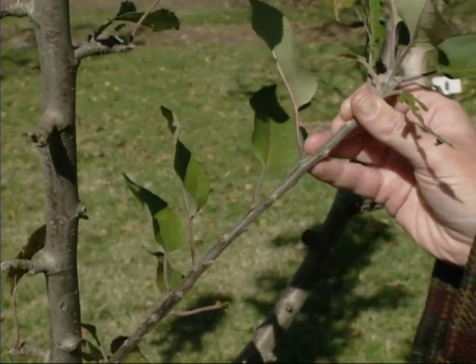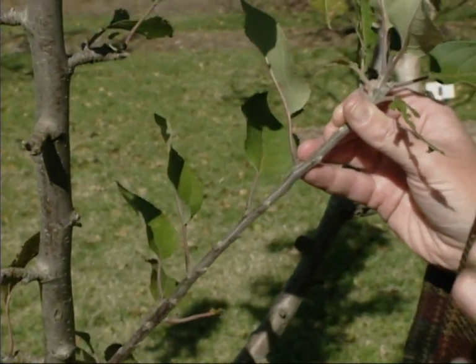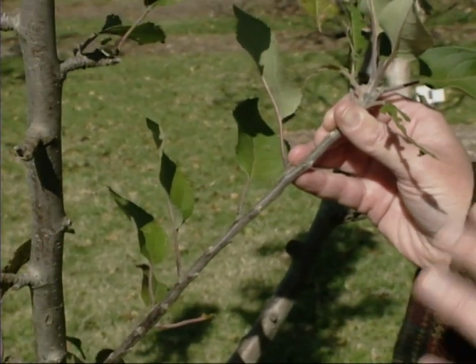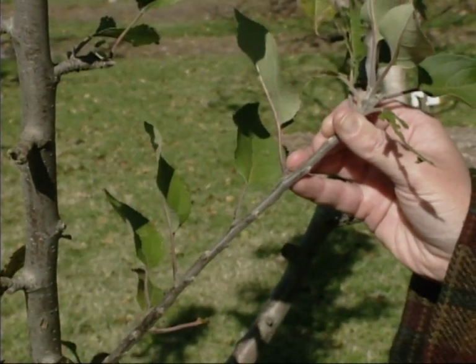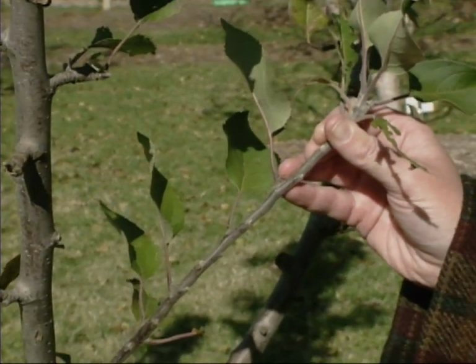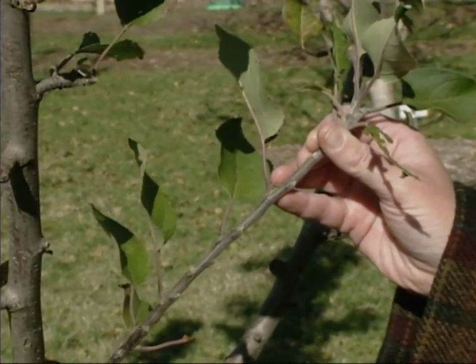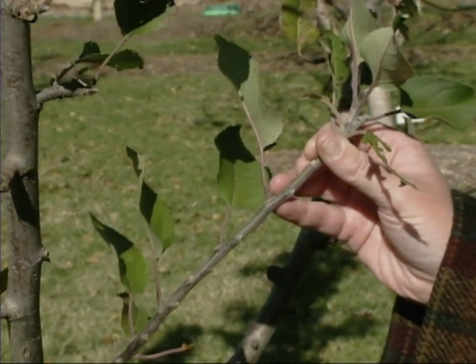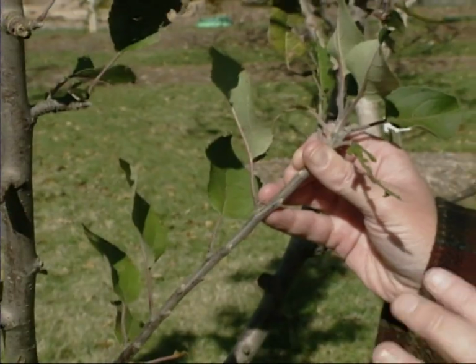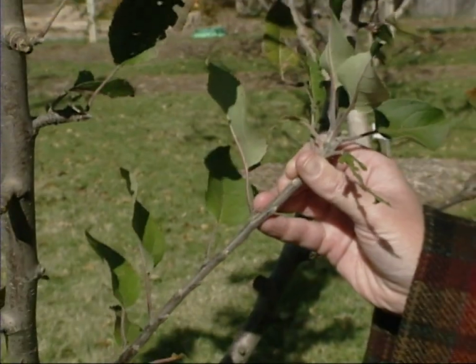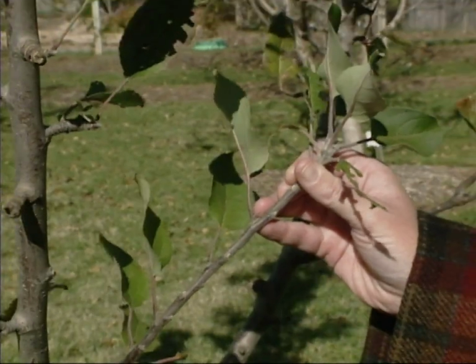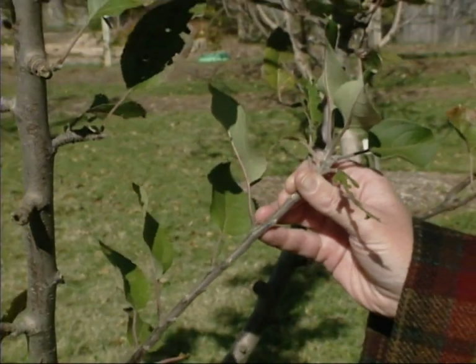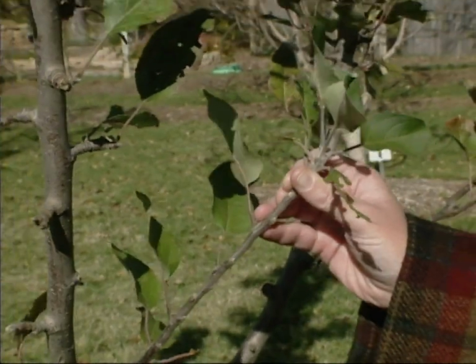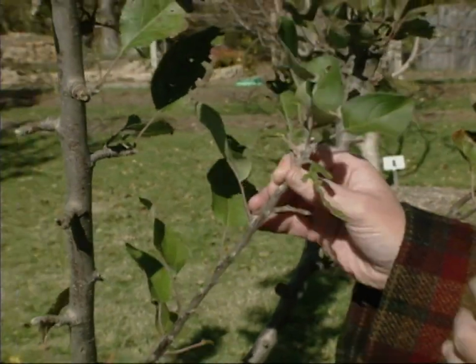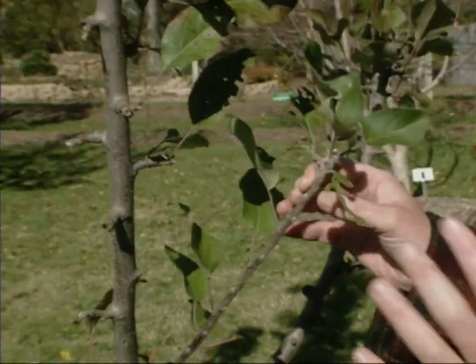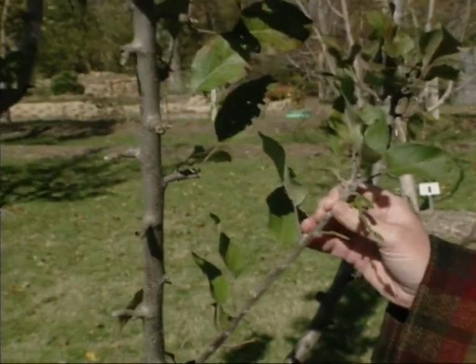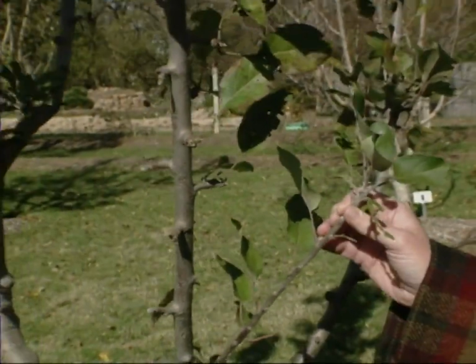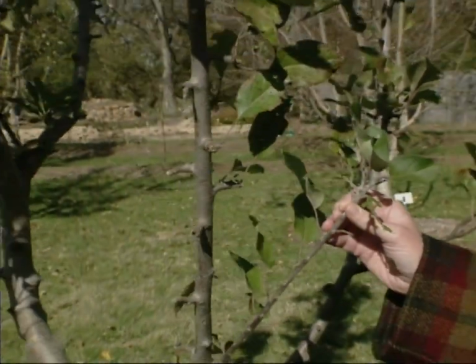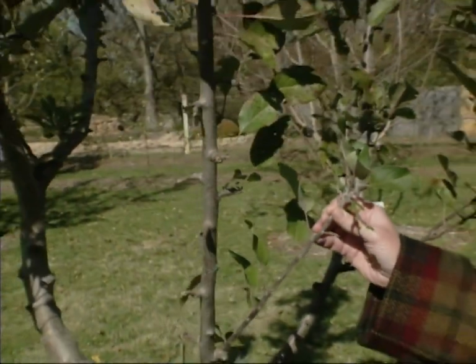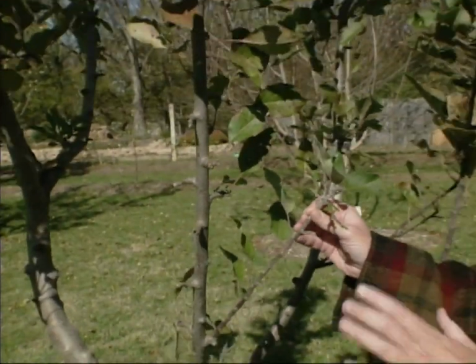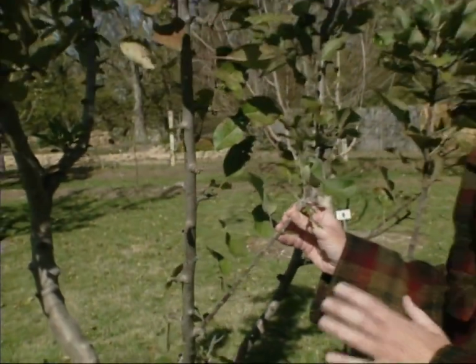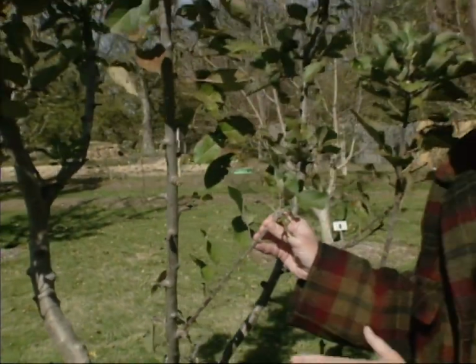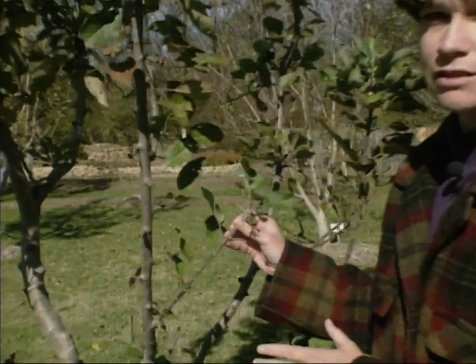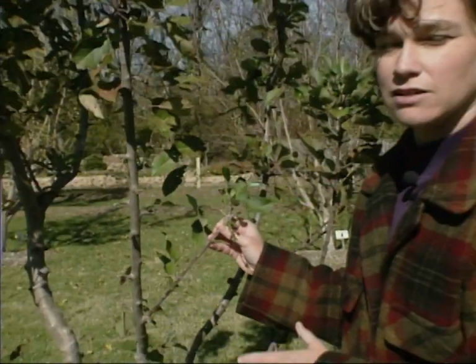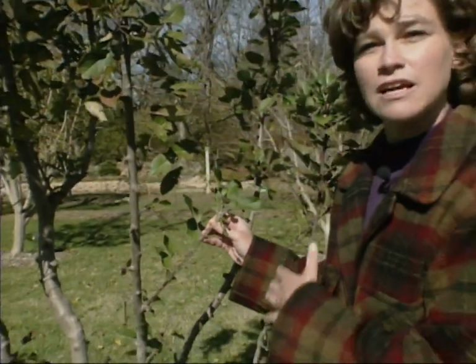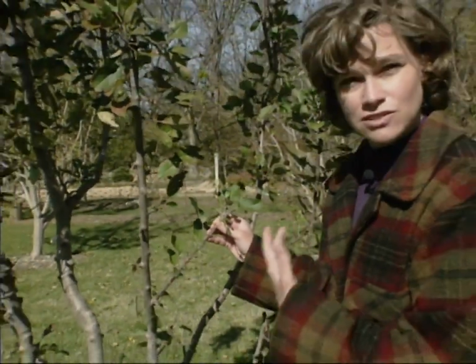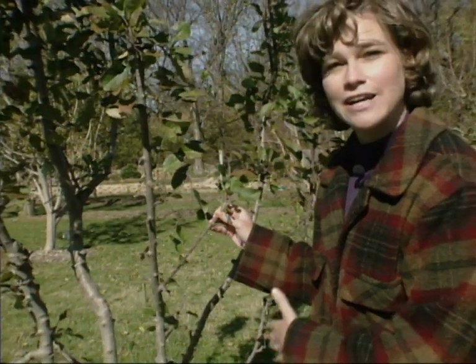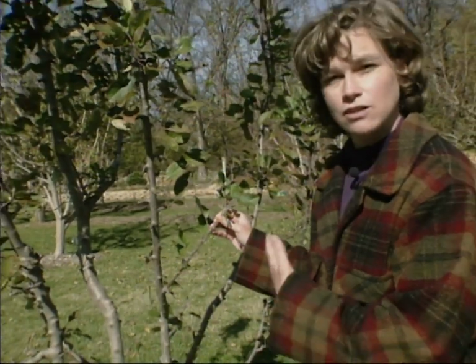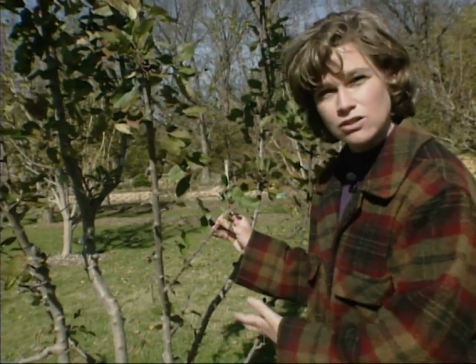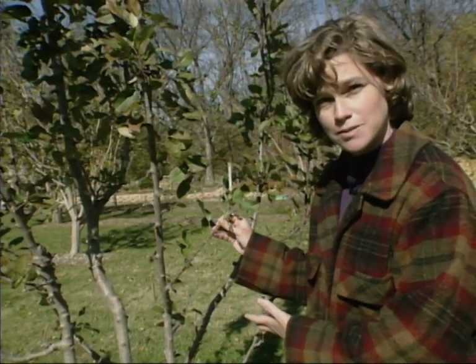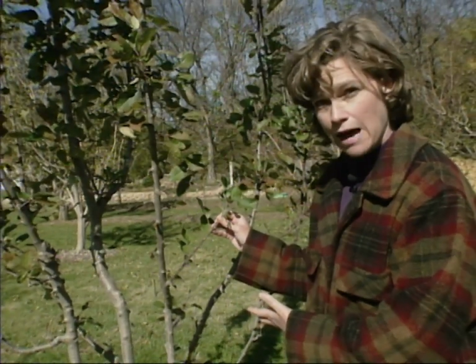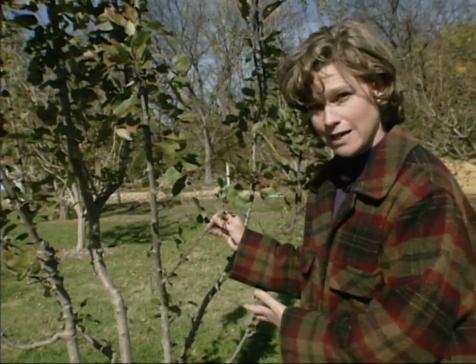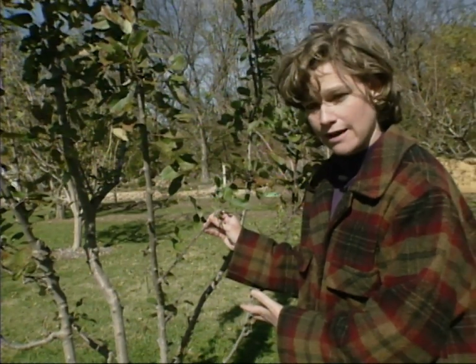So when you're doing your pruning, you'll want to remember that. If you really prune it back hard, it's going to take two or three years to start getting good crops of apples out of that.